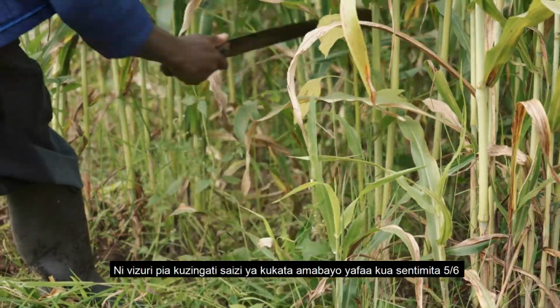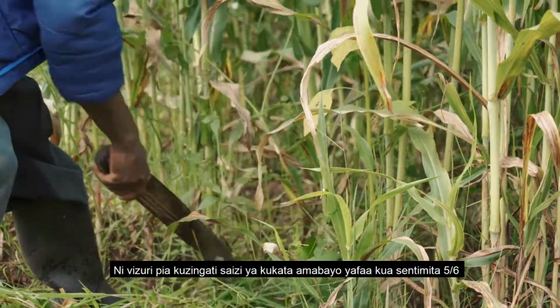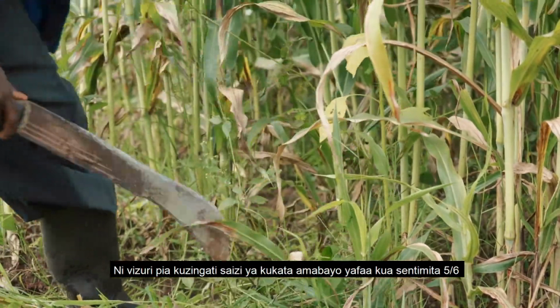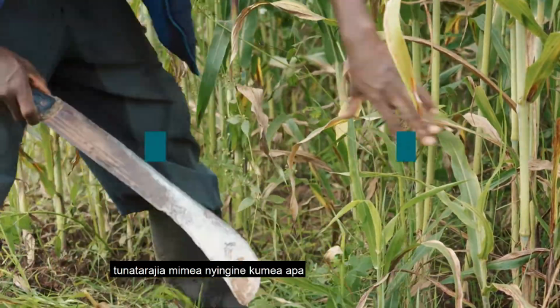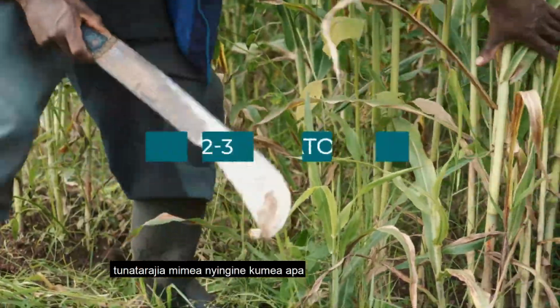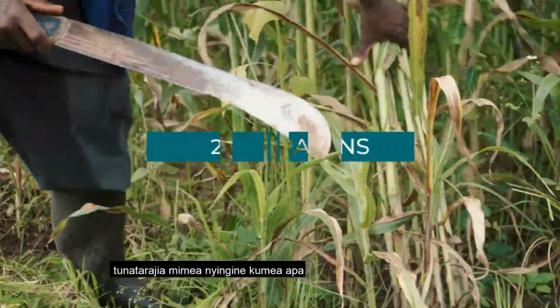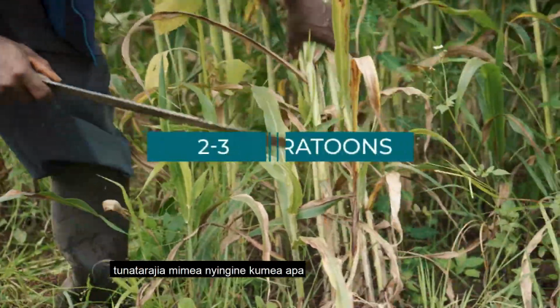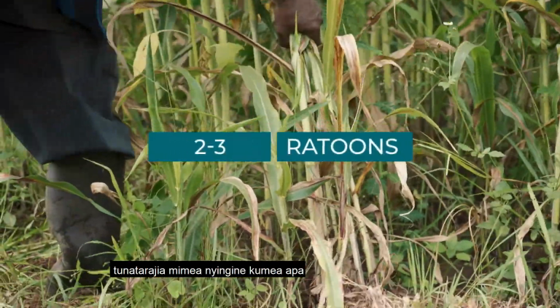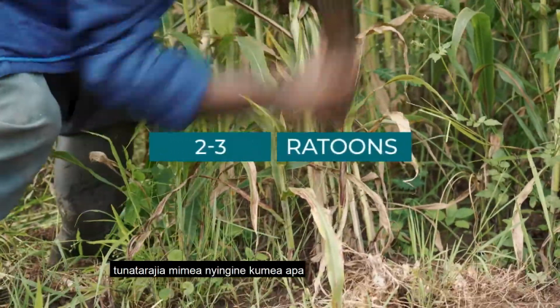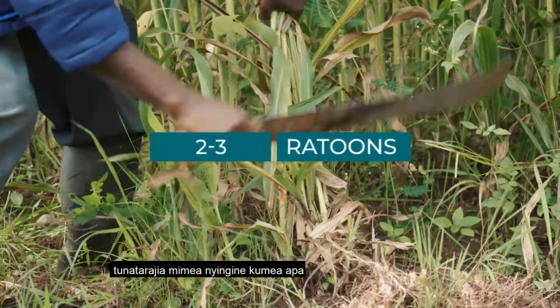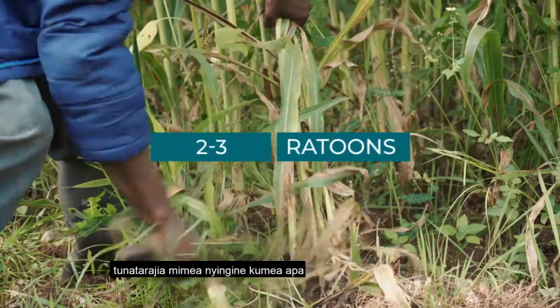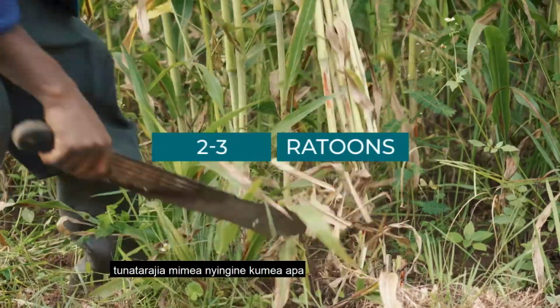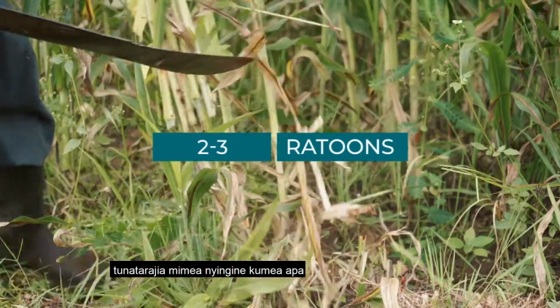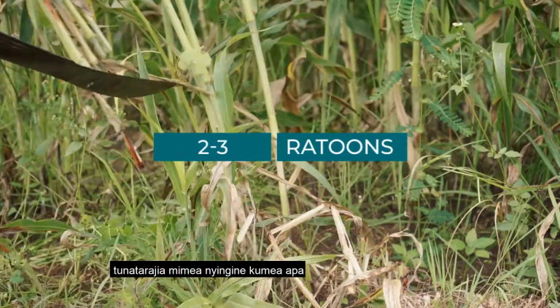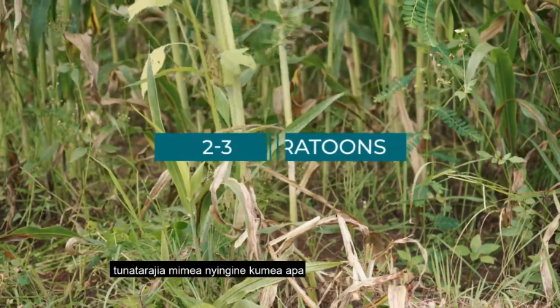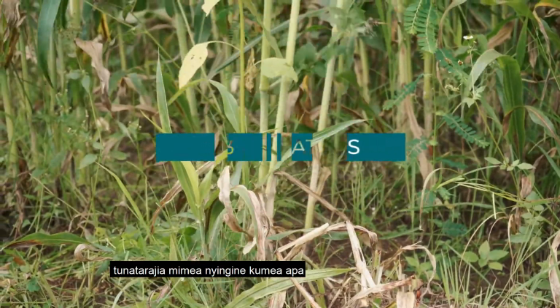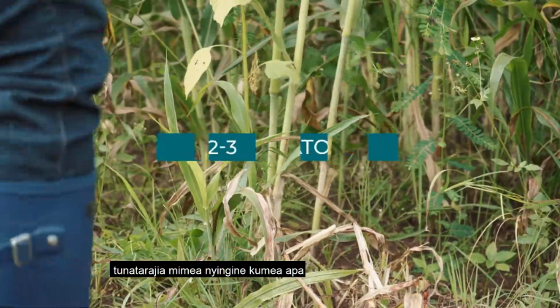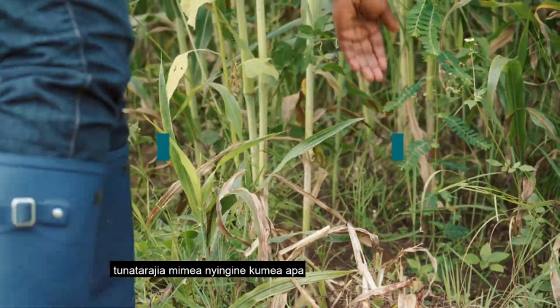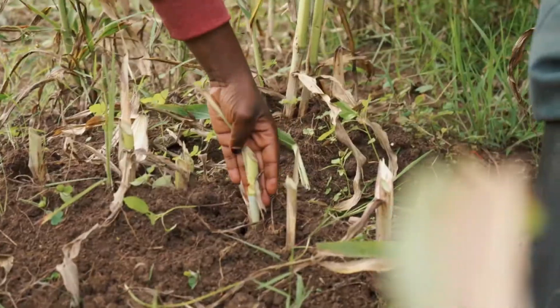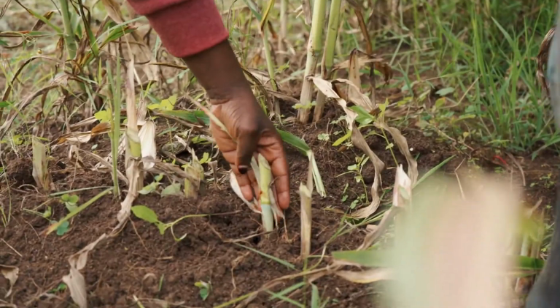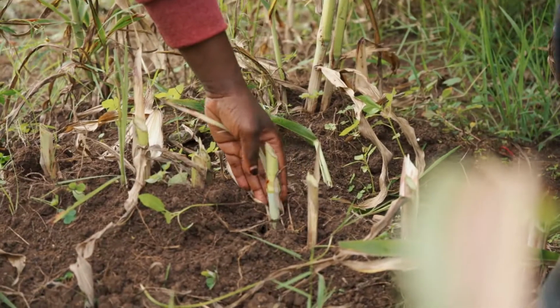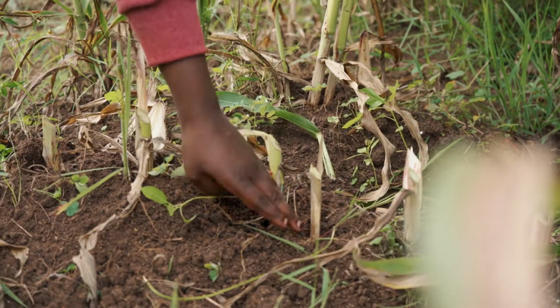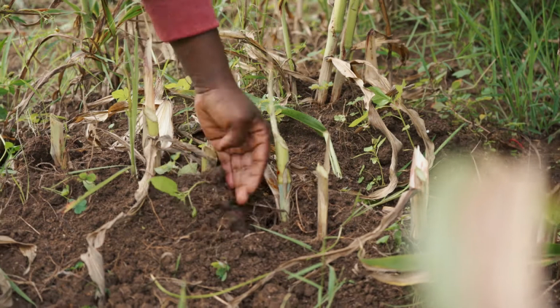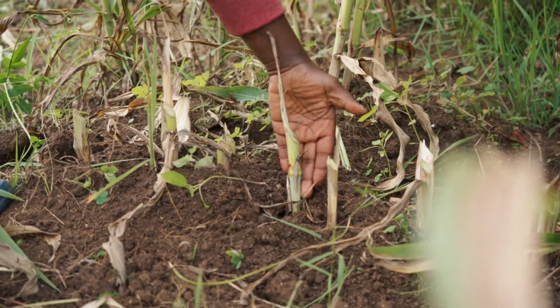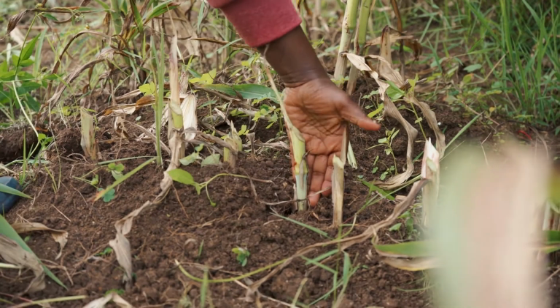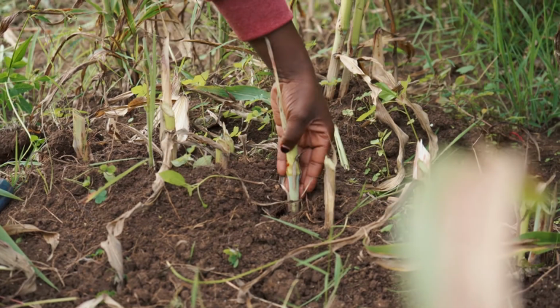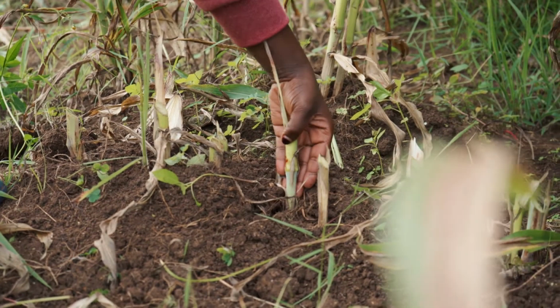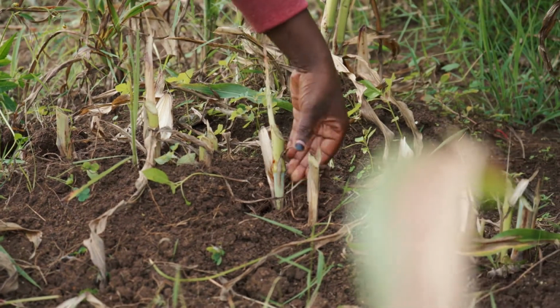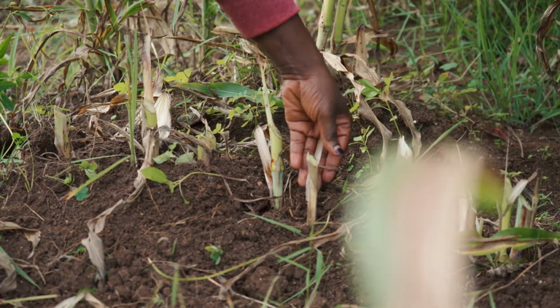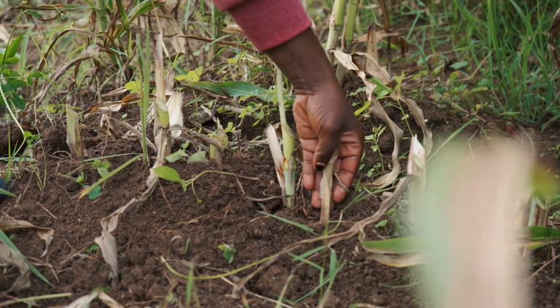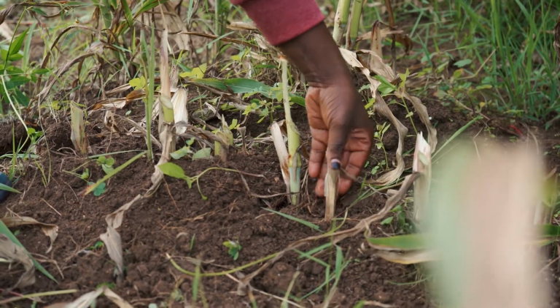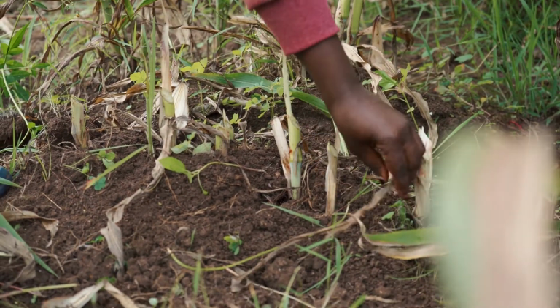We are expecting to have at least three ratoons from this crop. And you can see from the height of the harvest — this should be the right height, roughly about five to six centimeters.